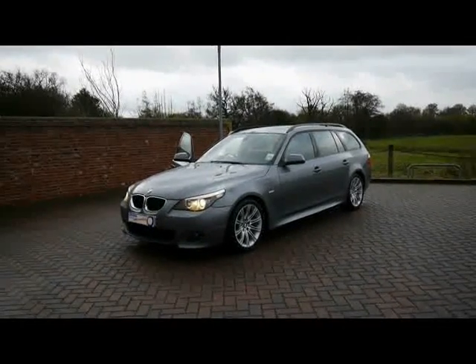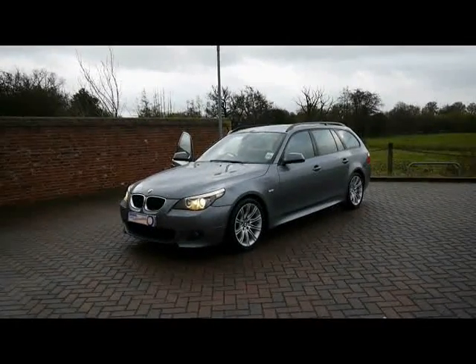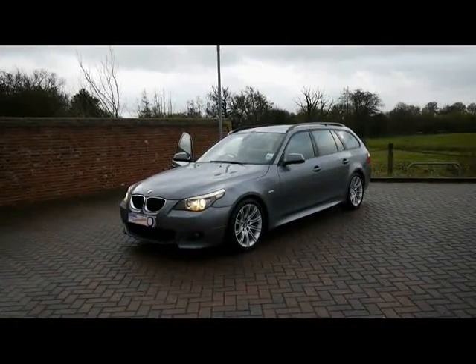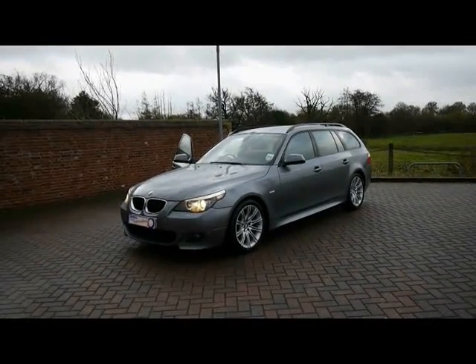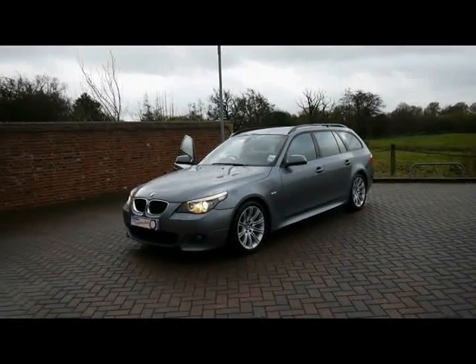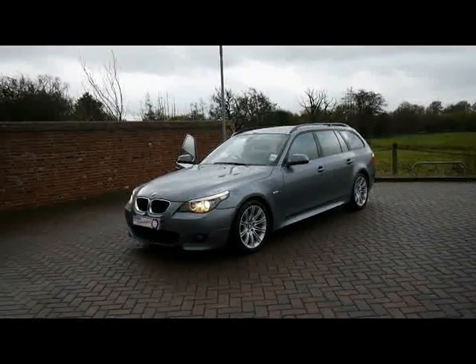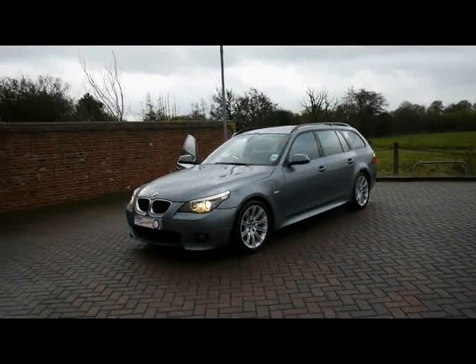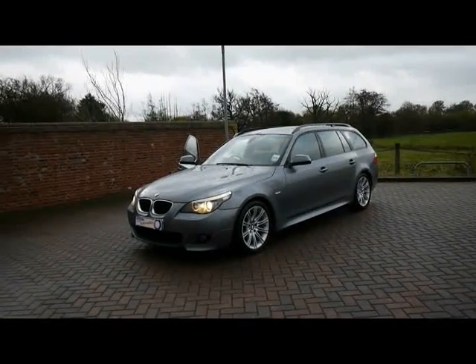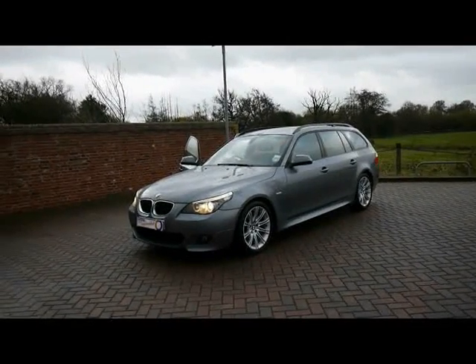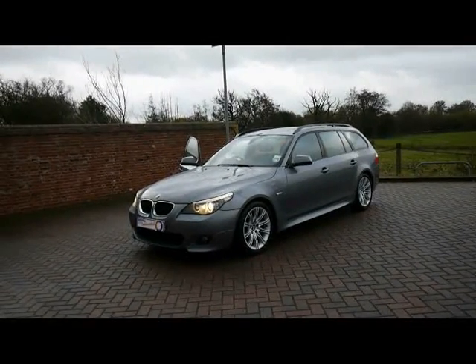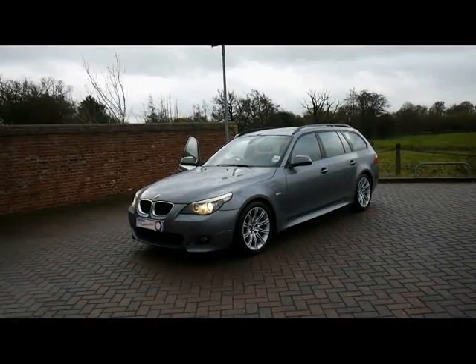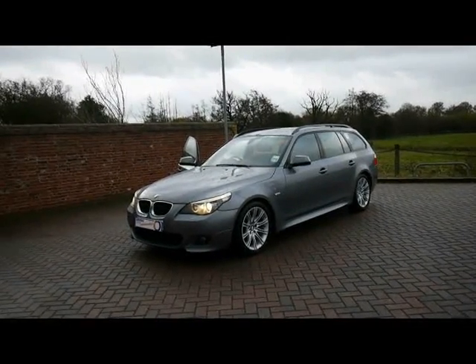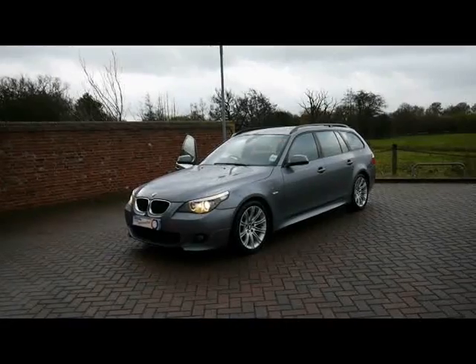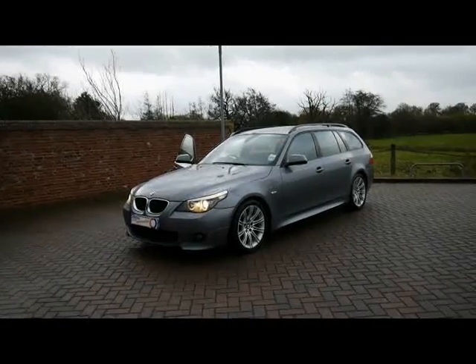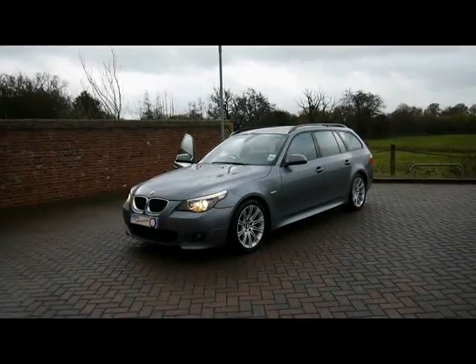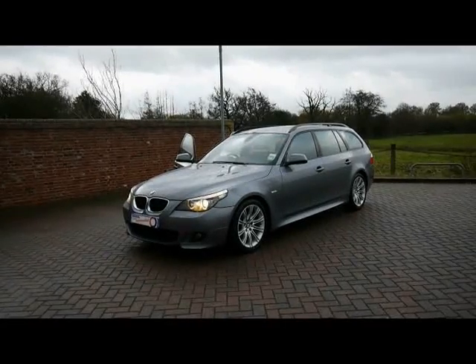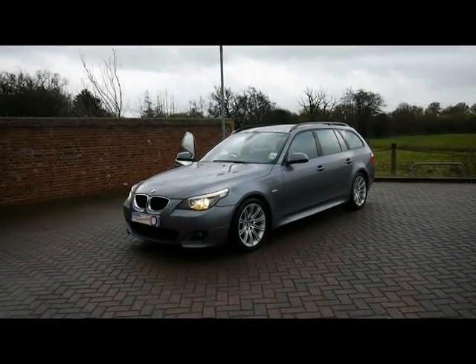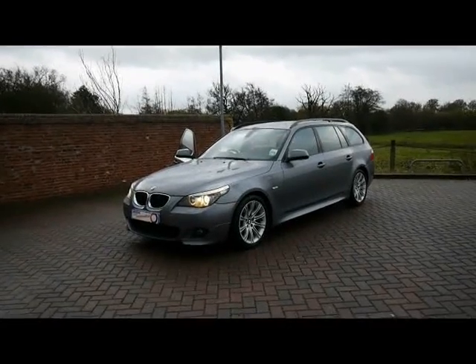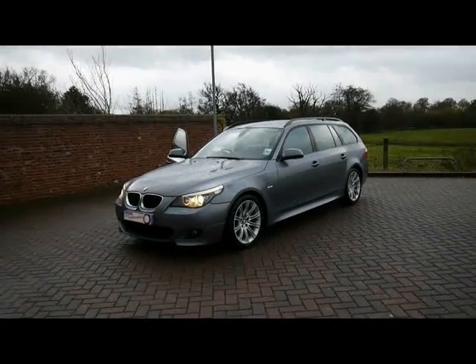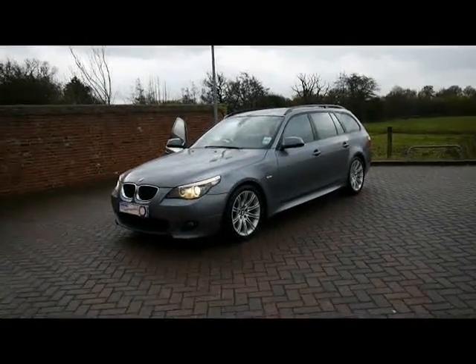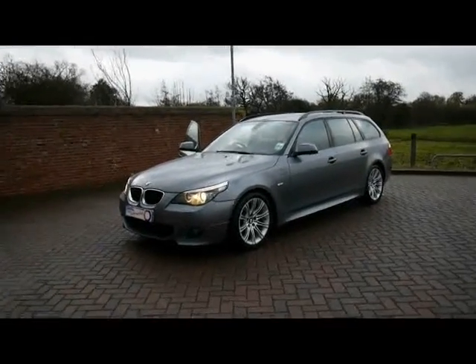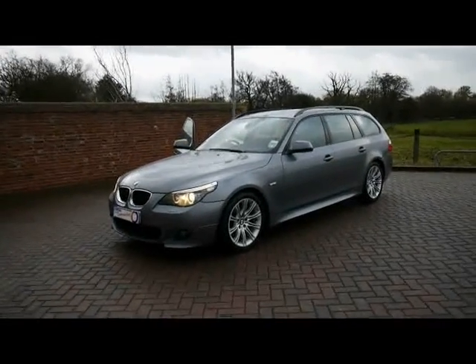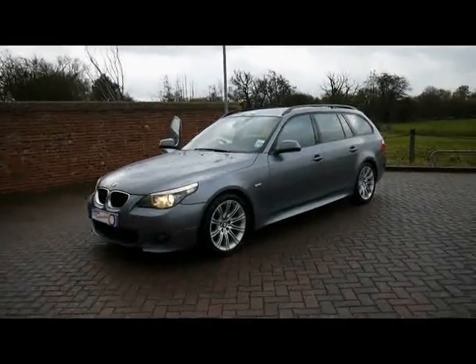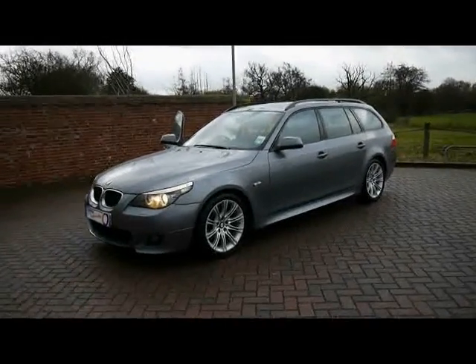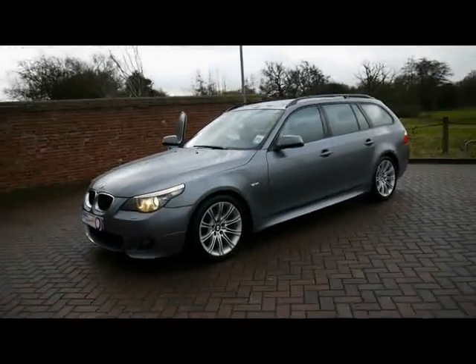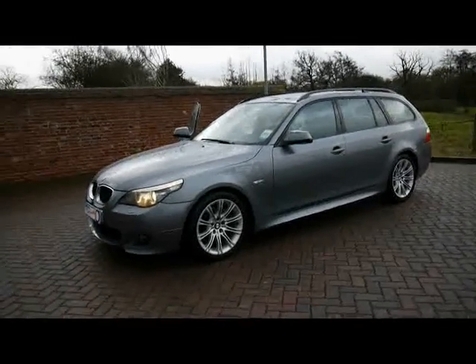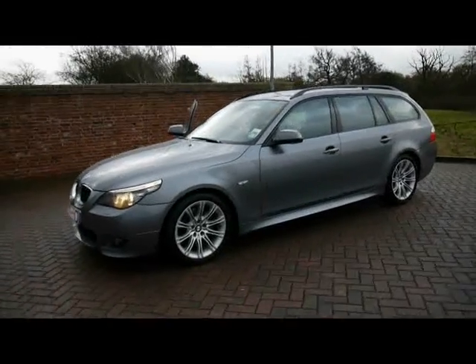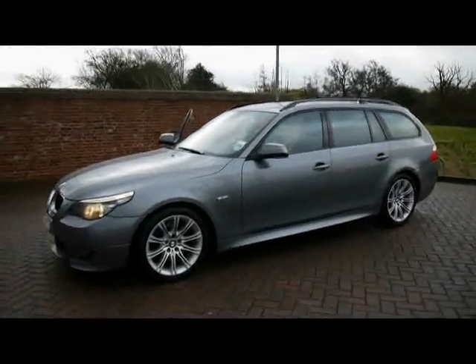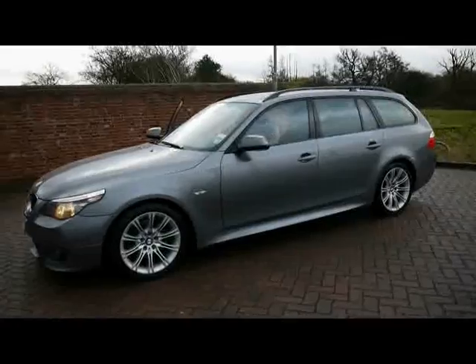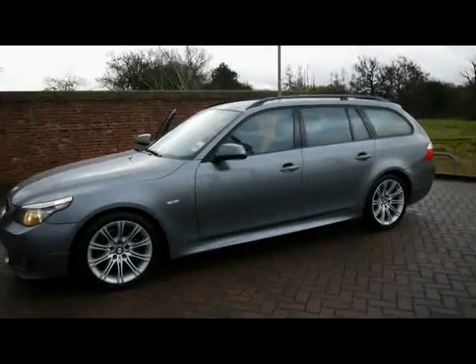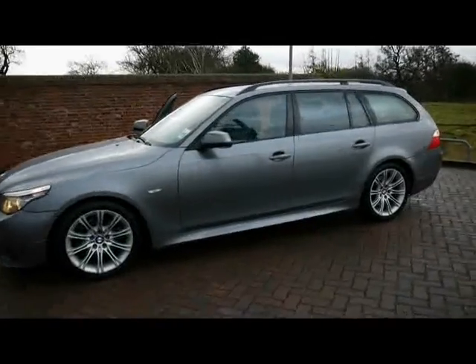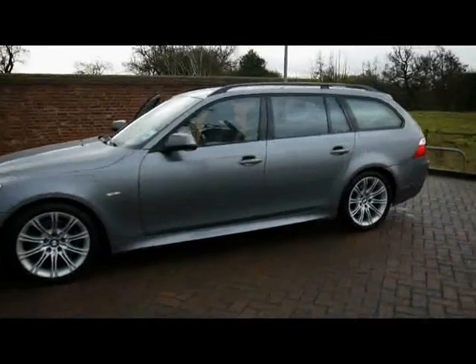Welcome to Imperial Cars. We have a BMW 520D M Sport Touring on a 59 plate. Let's go for a brief tour around the car to highlight some of its features and to give you a good idea of the condition as well.